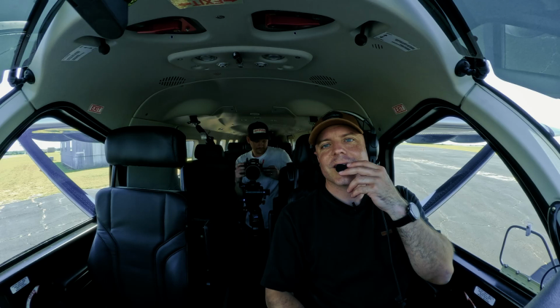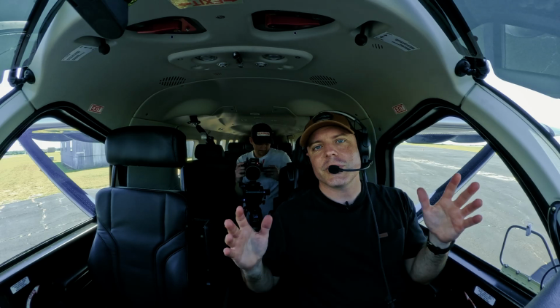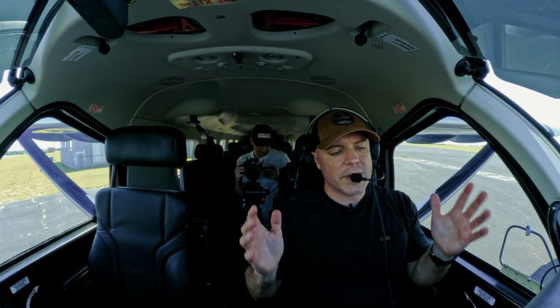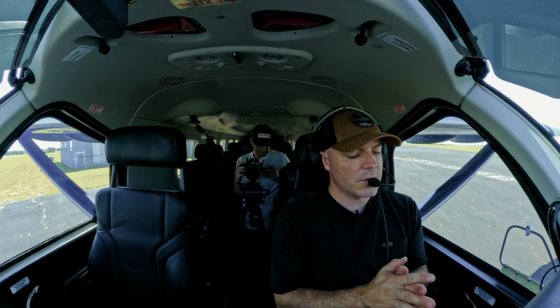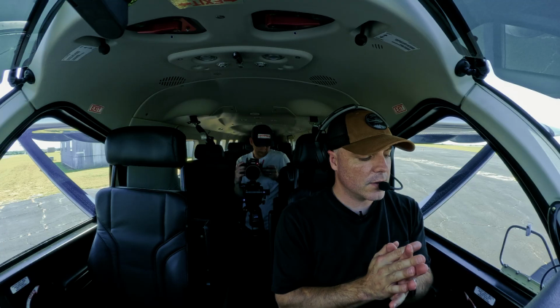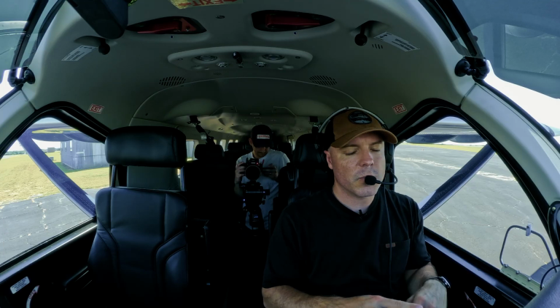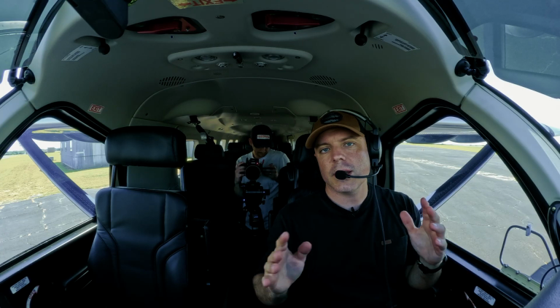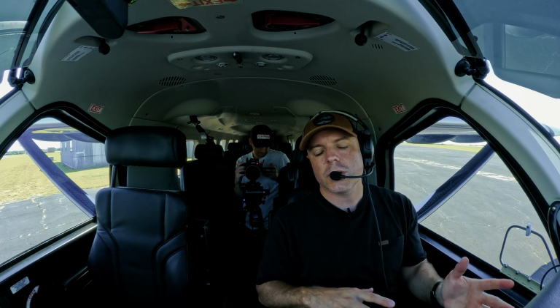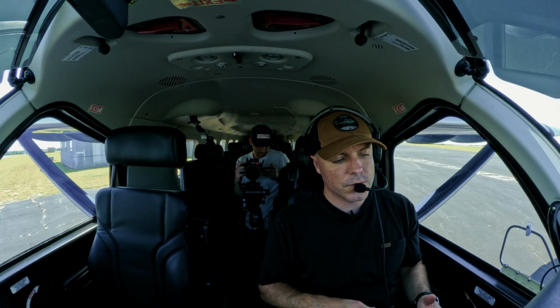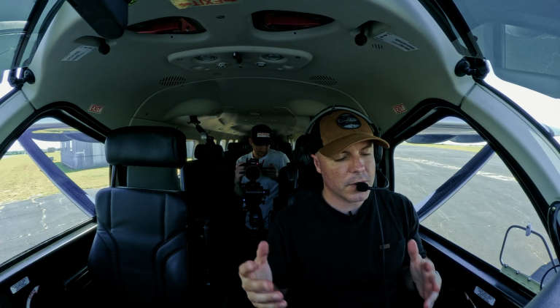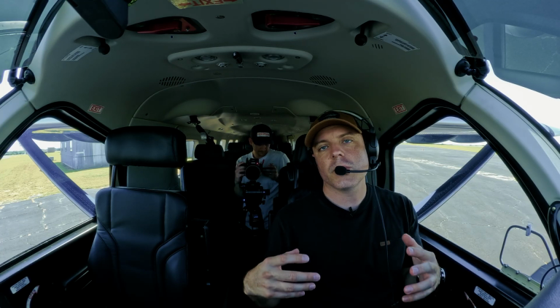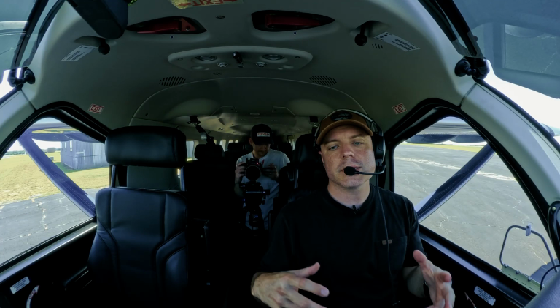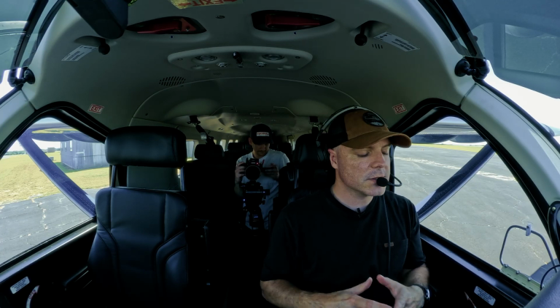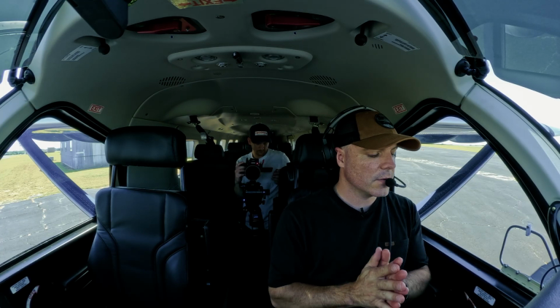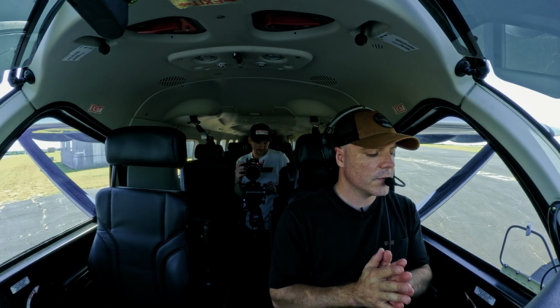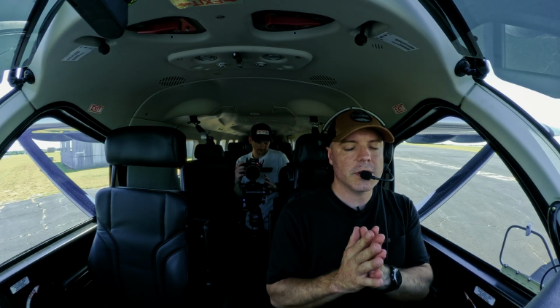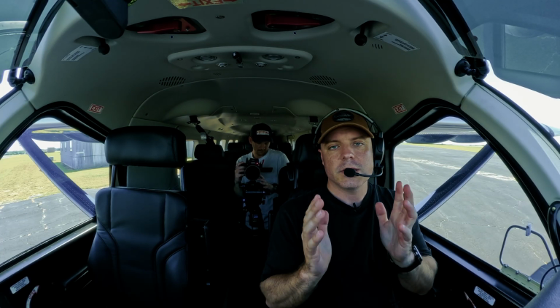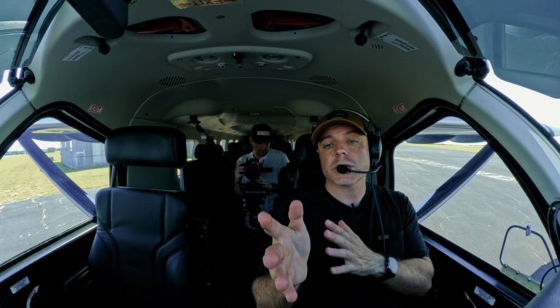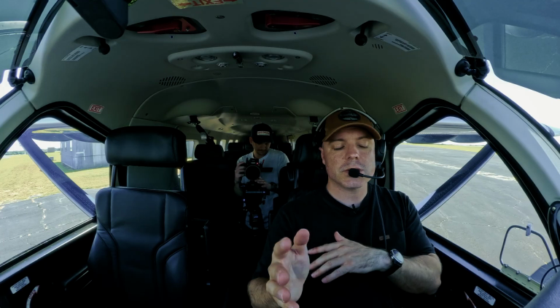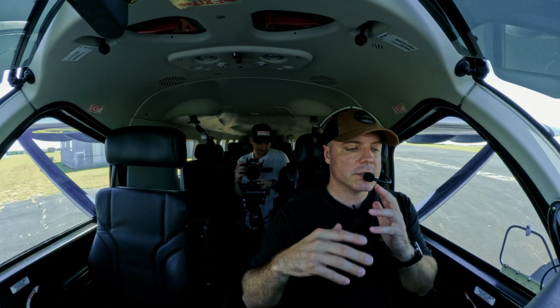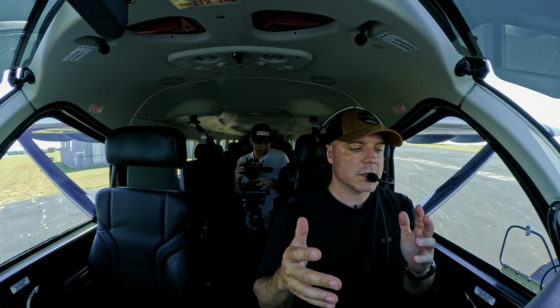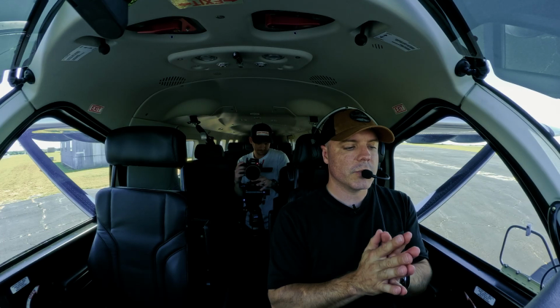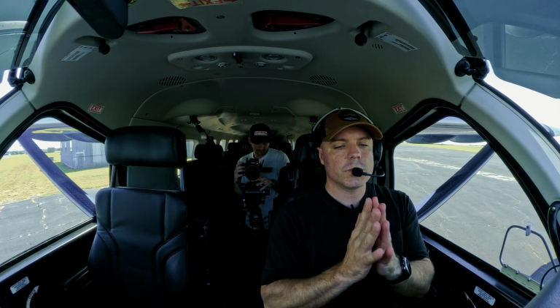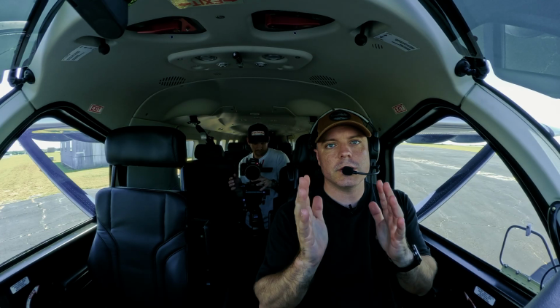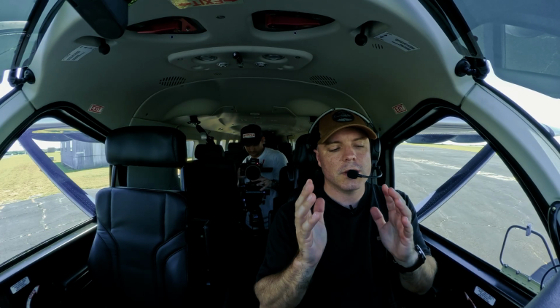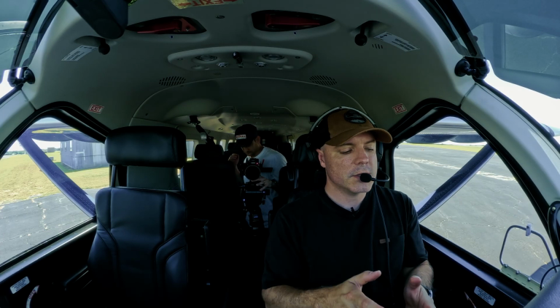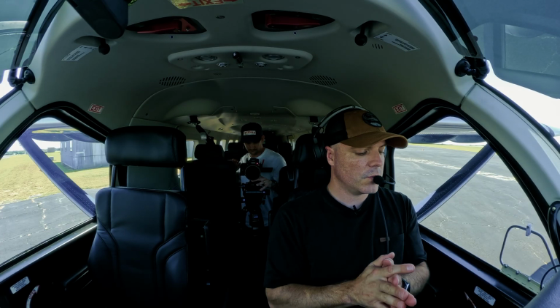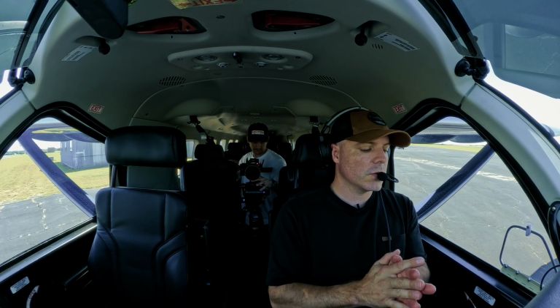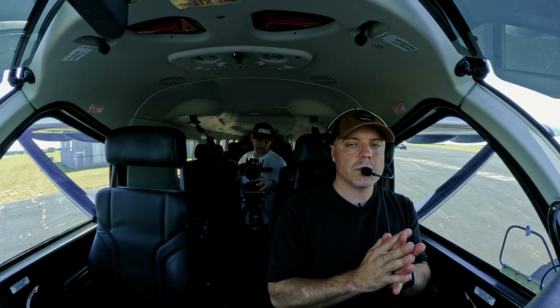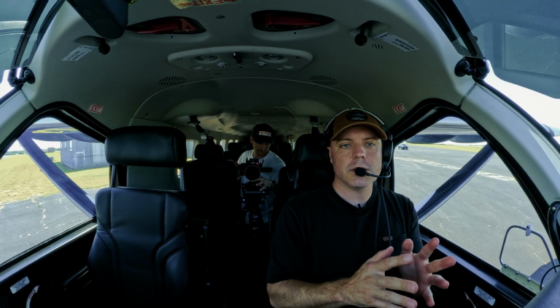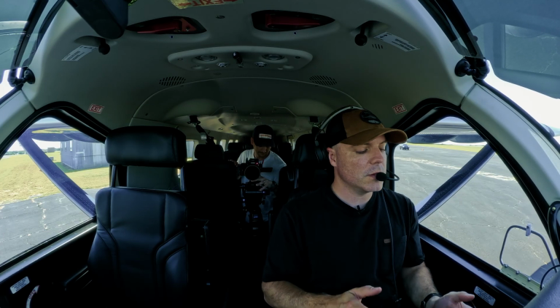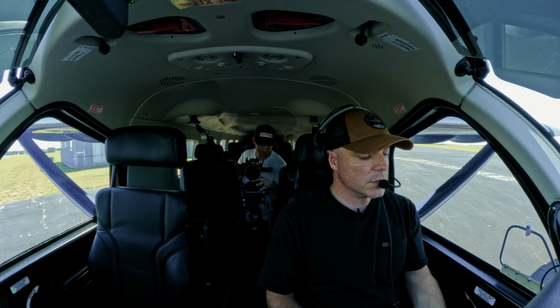Here we are back in the Kodiak 900 cockpit. Normally I wouldn't be wearing my headset in this phase of flight, but just so I can talk to you guys and it doesn't get super loud with the engine, we're going to go through again the start sequence.